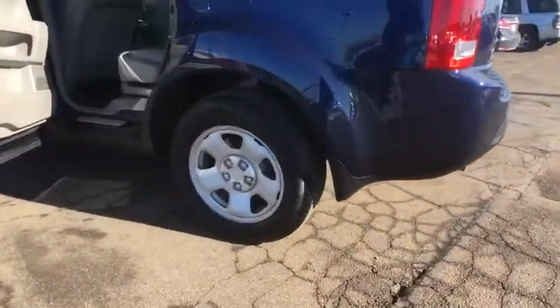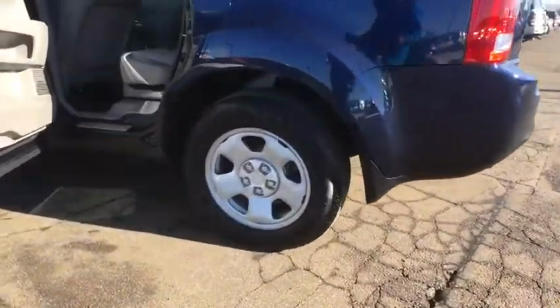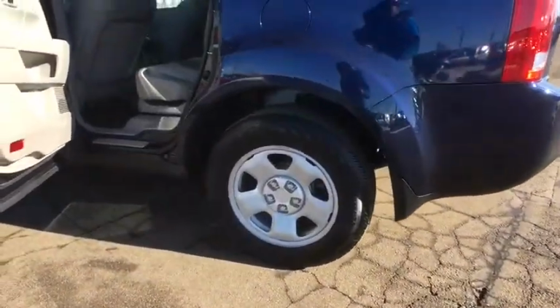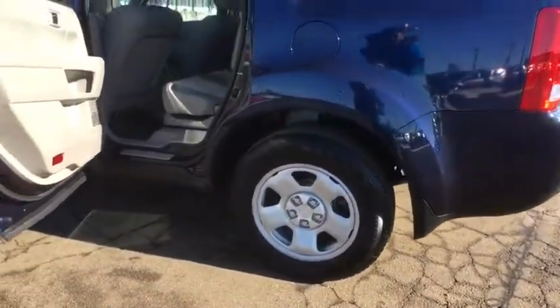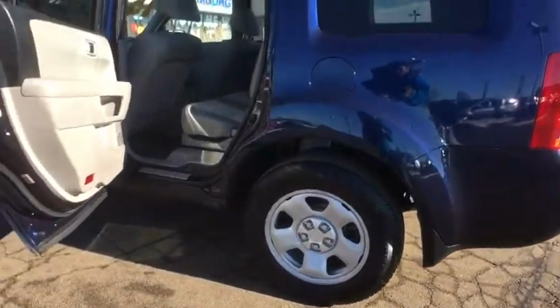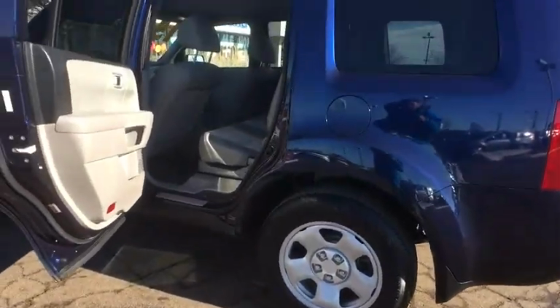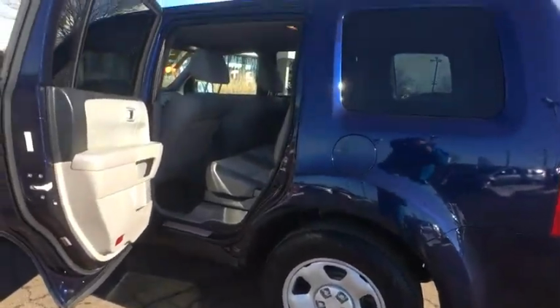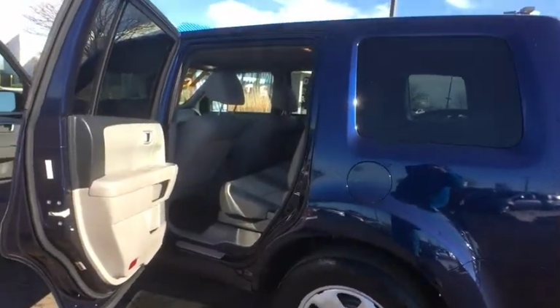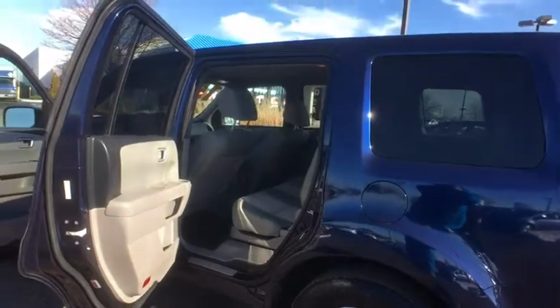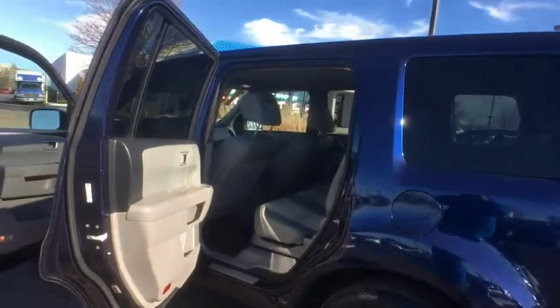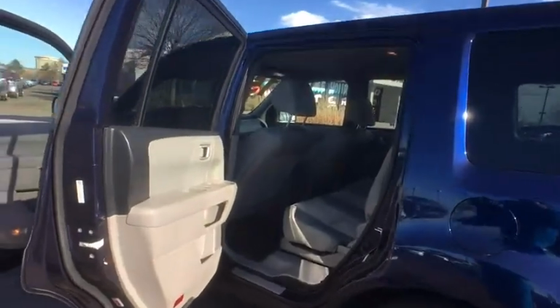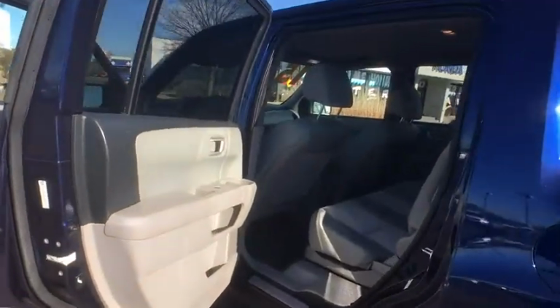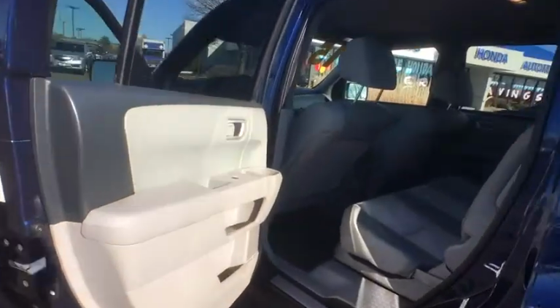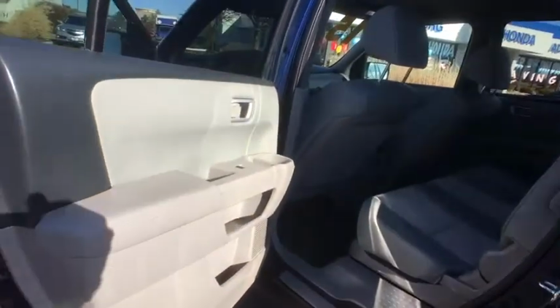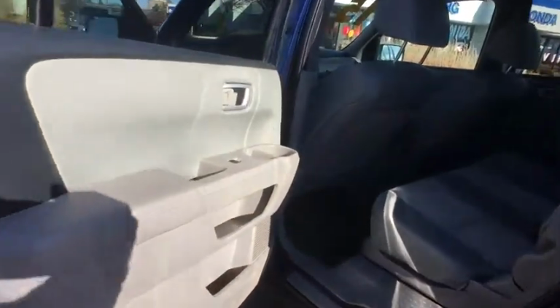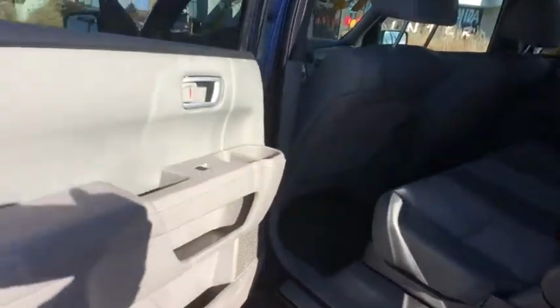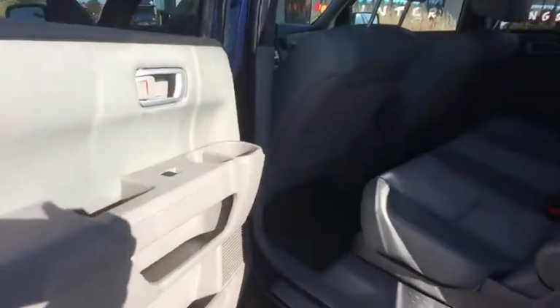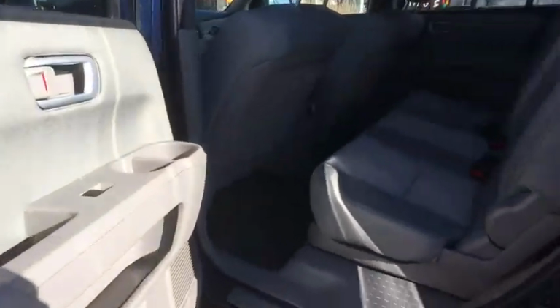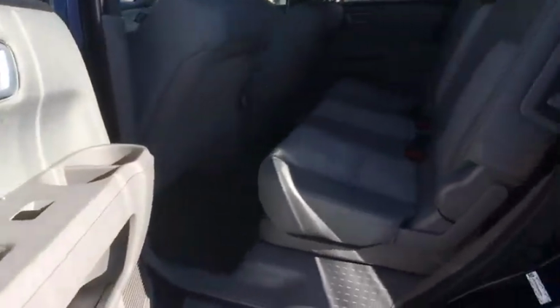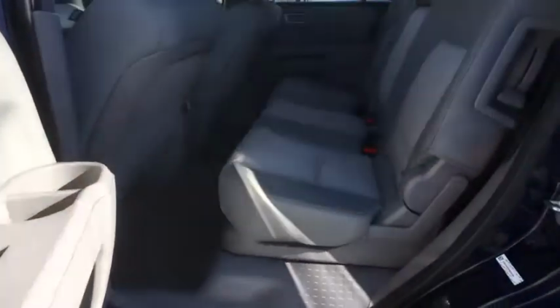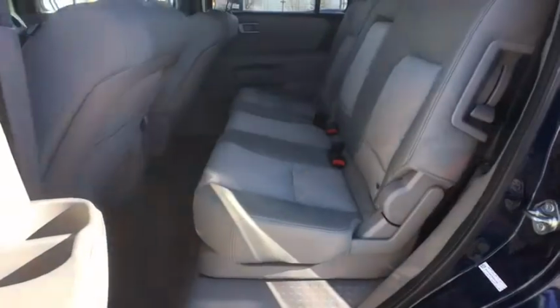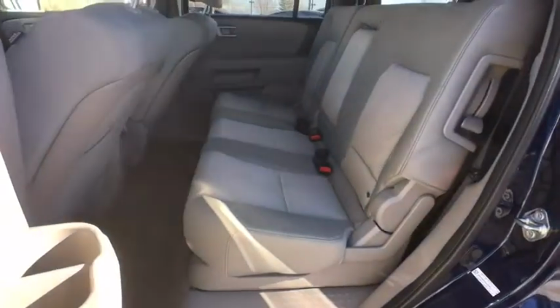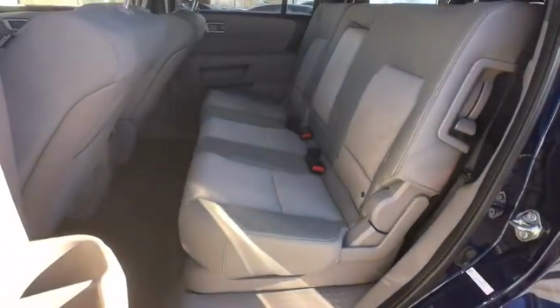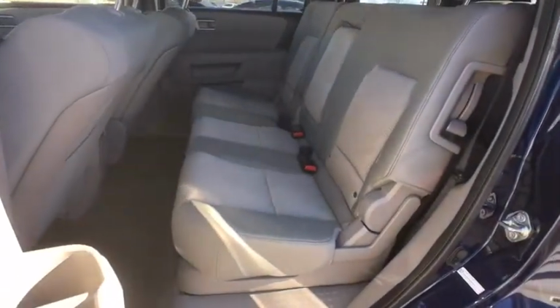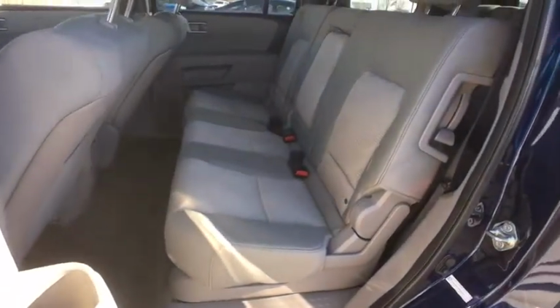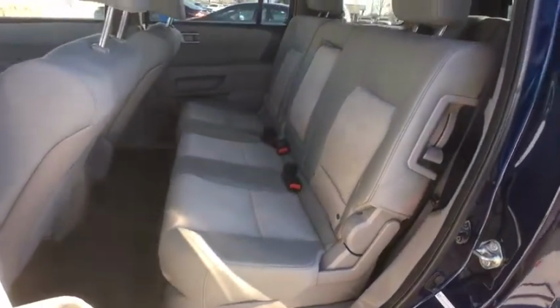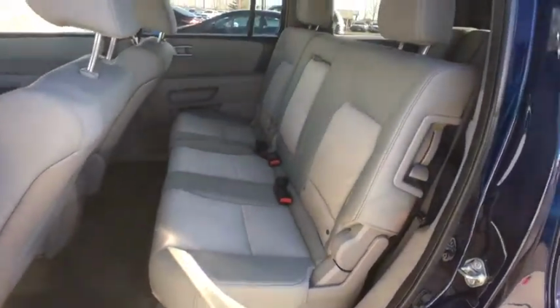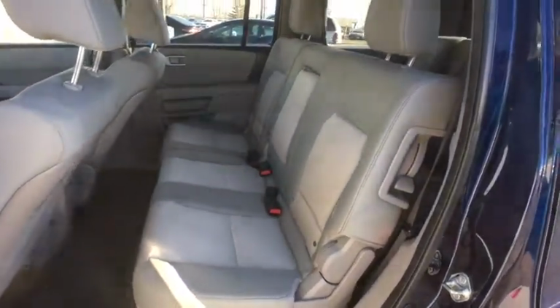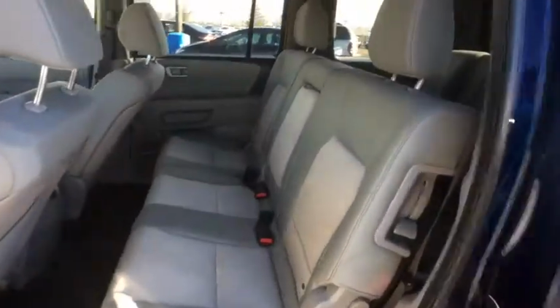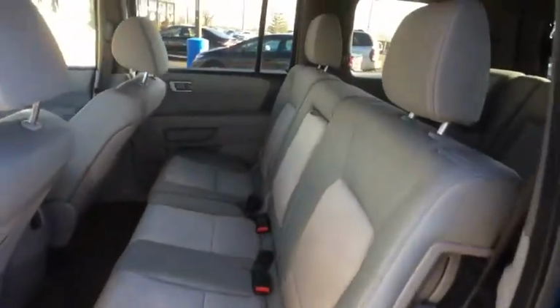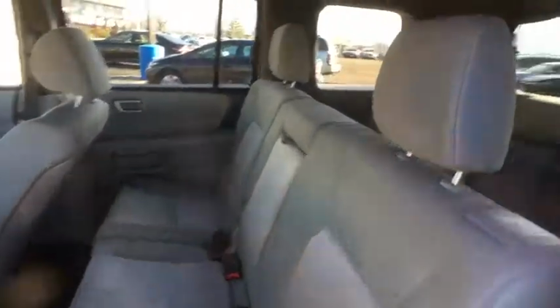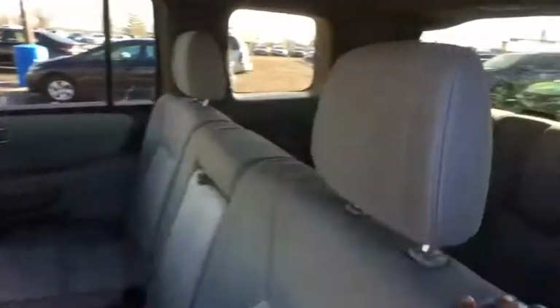Trip computer. CD player. Brake assist. Panic alarm. Overhead console. Remote keyless entry. Tachometer. Tilt steering wheel. Driver vanity mirror. Front reading lamp. Rear window wiper. Come see the car for yourself.